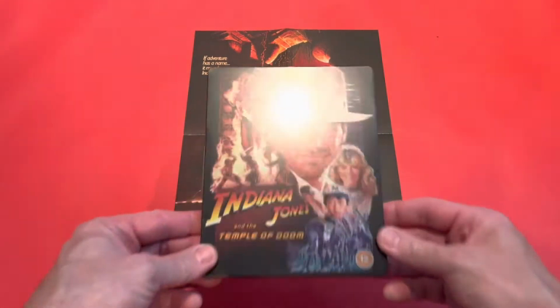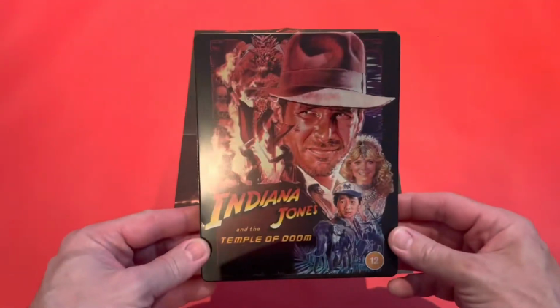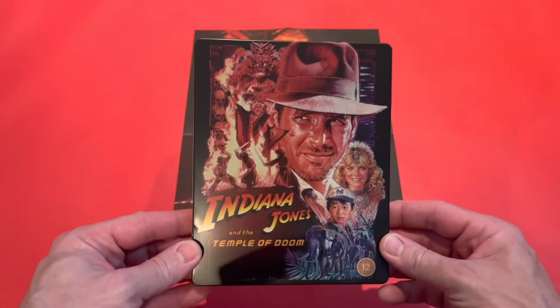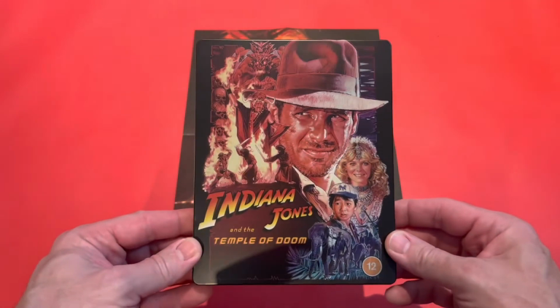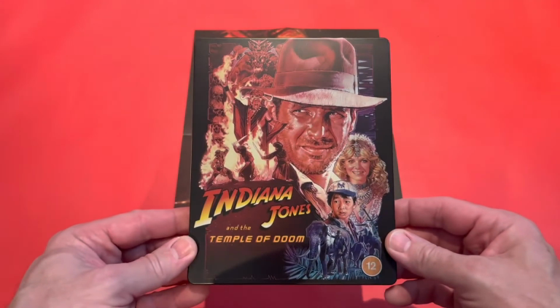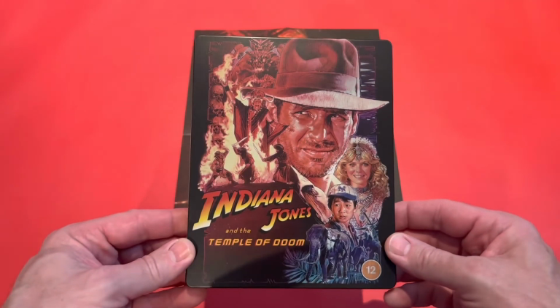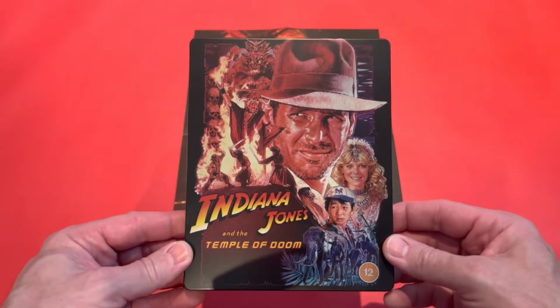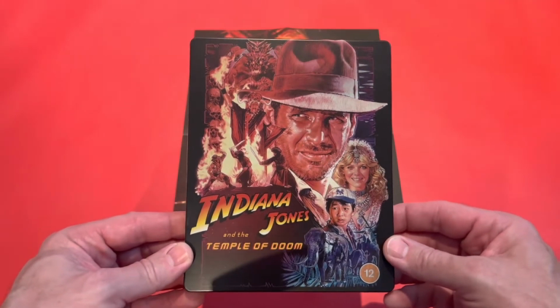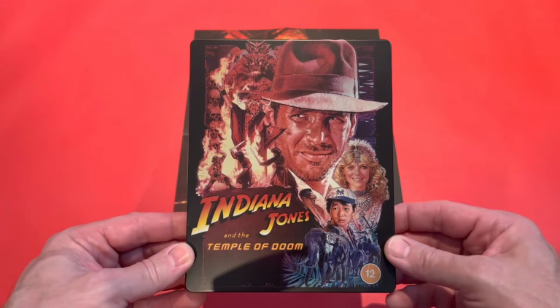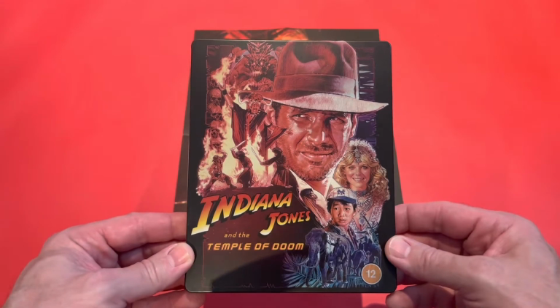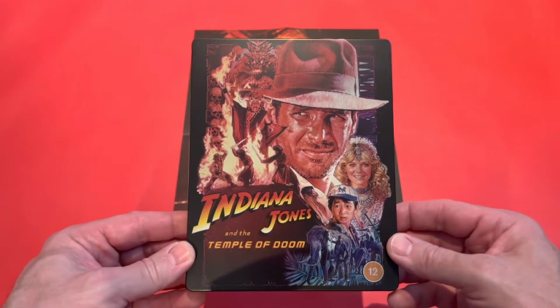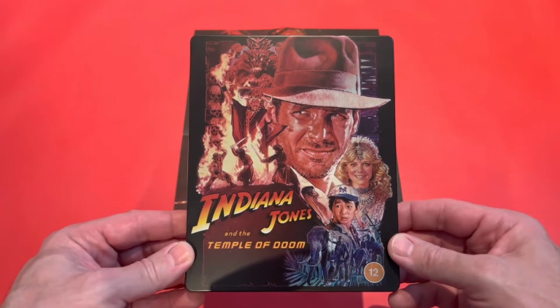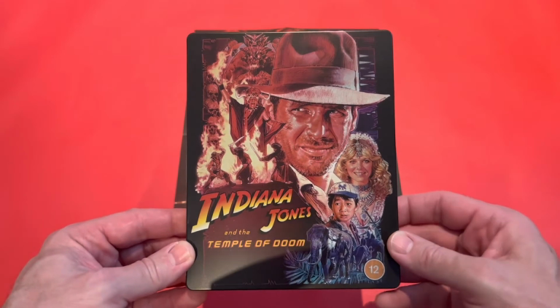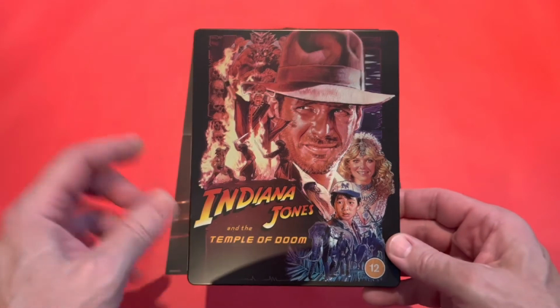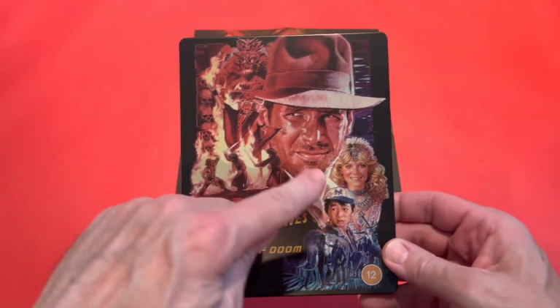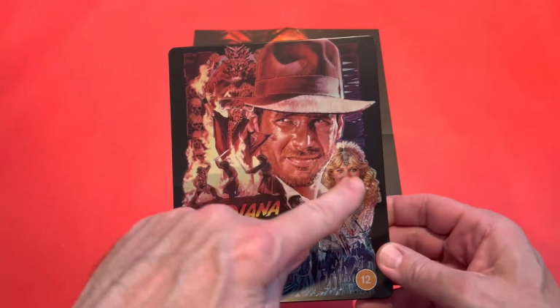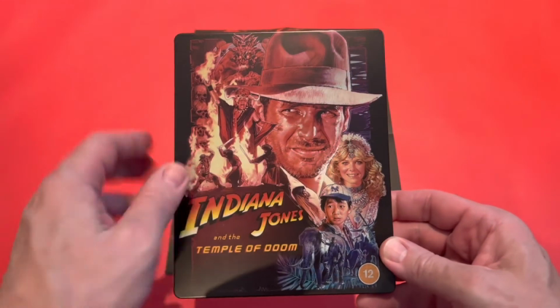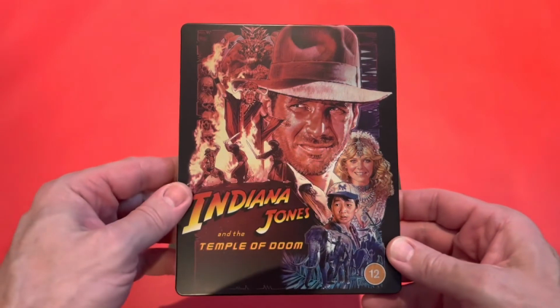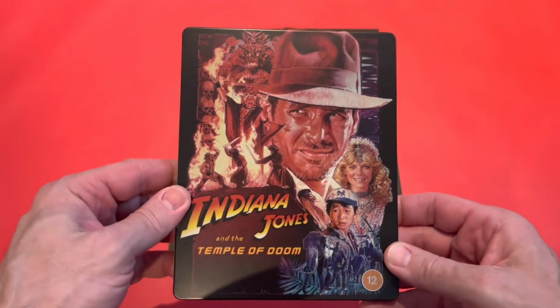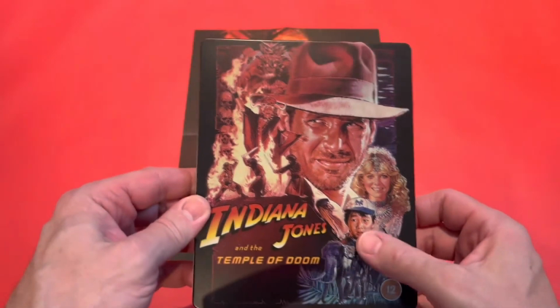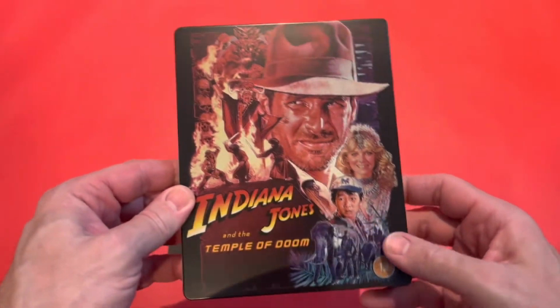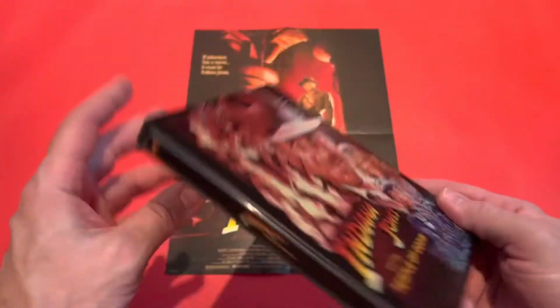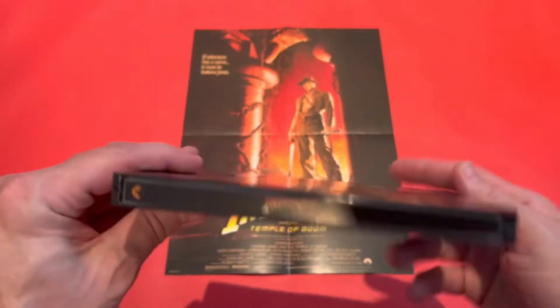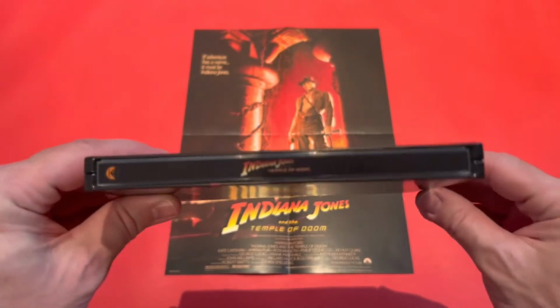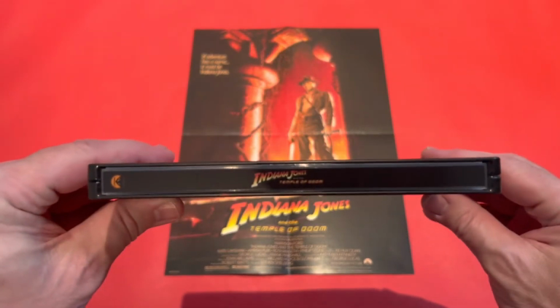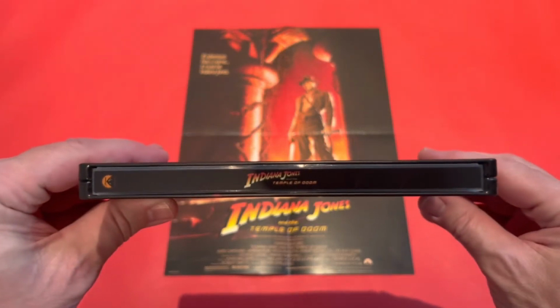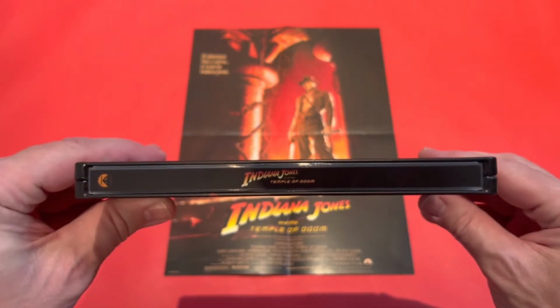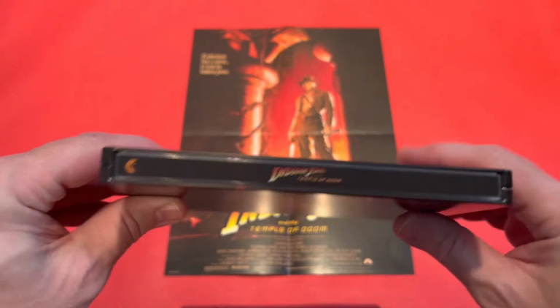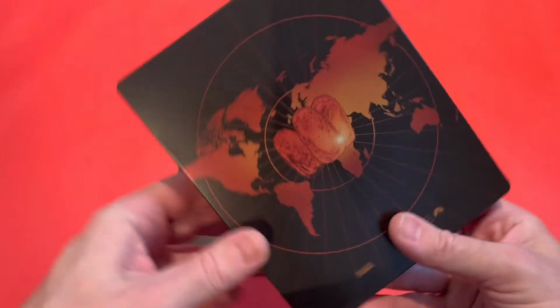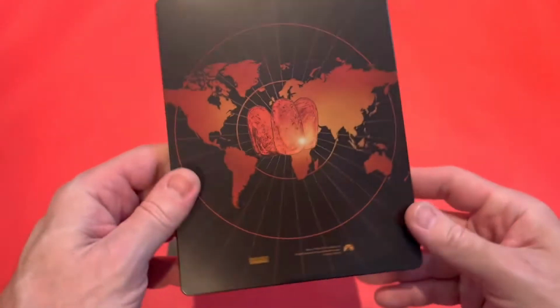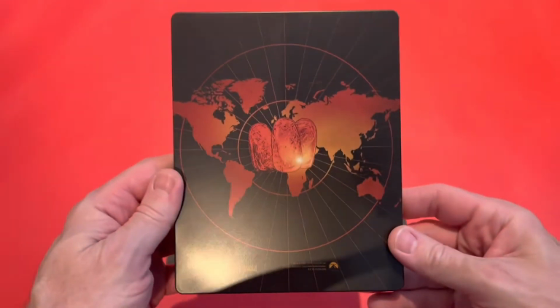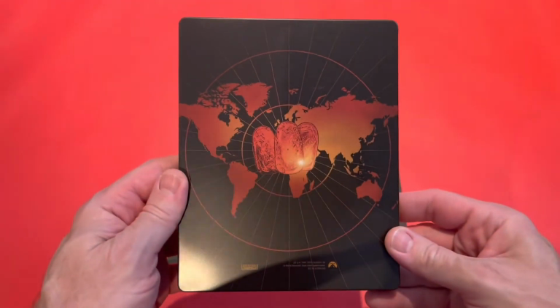Let's take a look at the steelbook. It's got the original artwork, thank goodness, and the detail on here is really nice — especially on Indy's face and Short Round, and then there's the back.